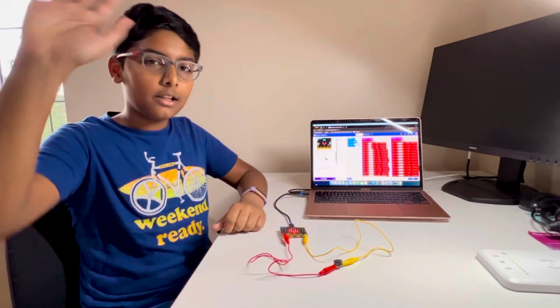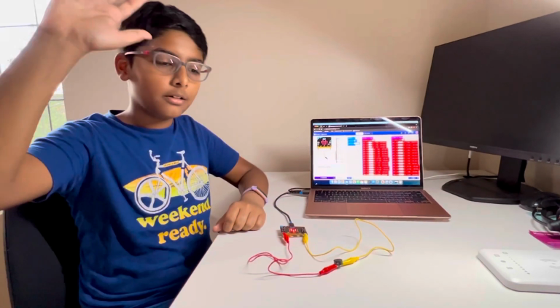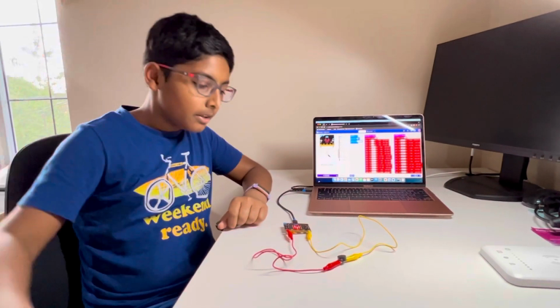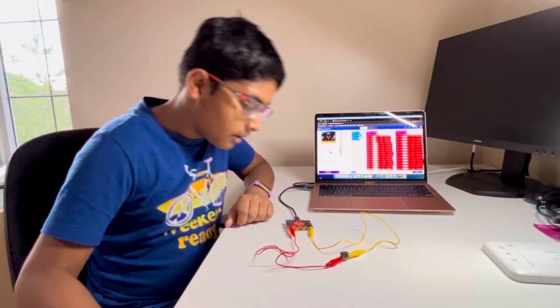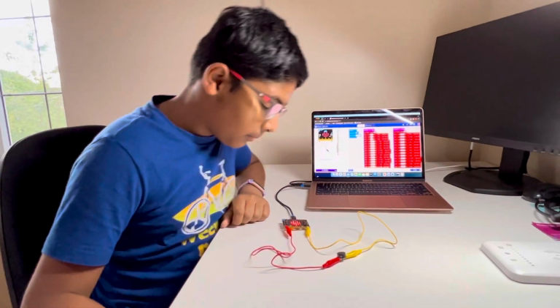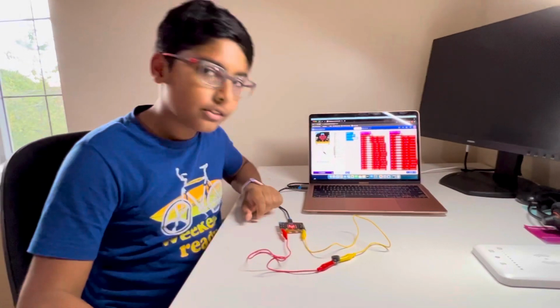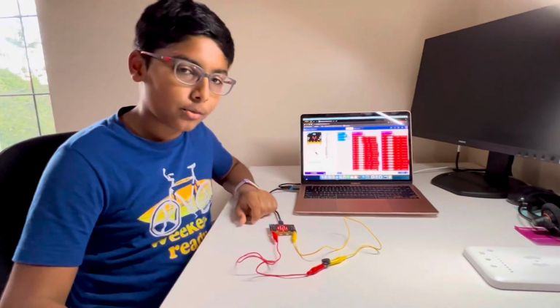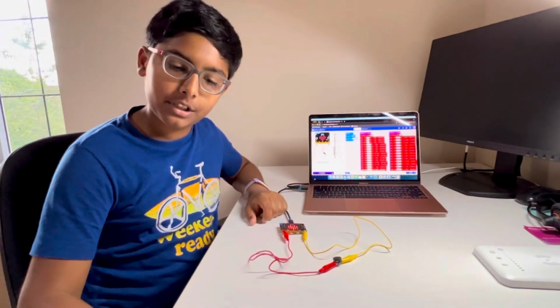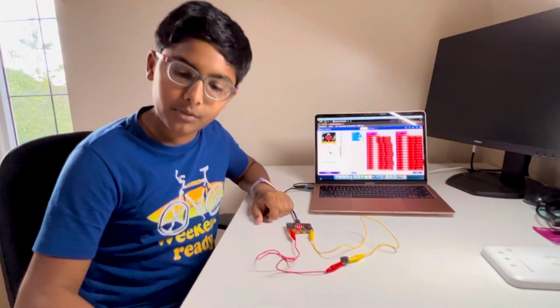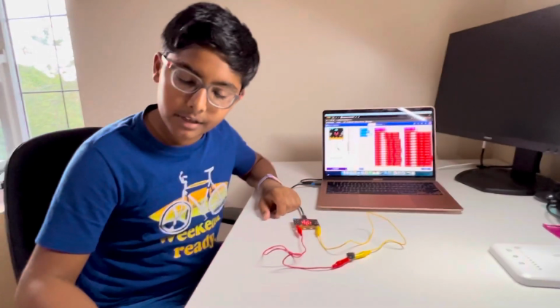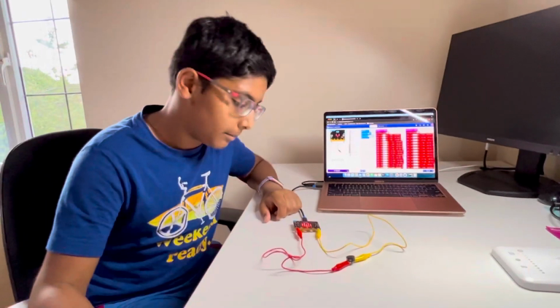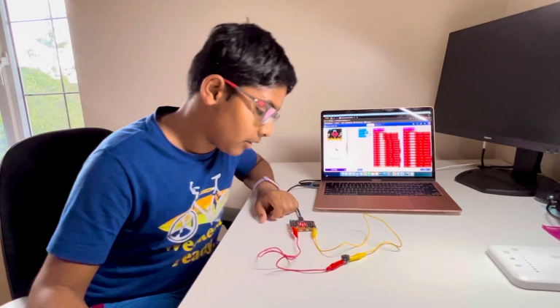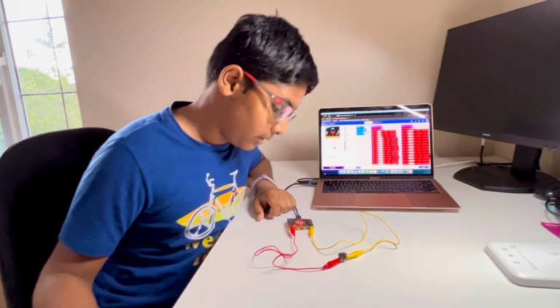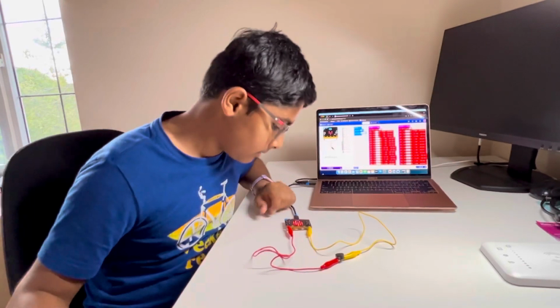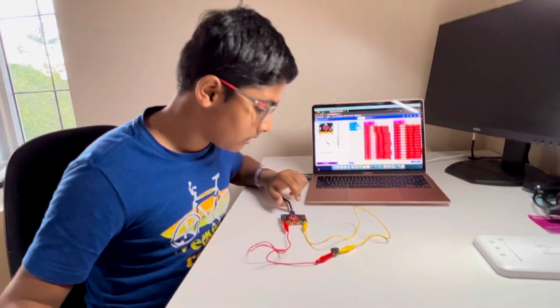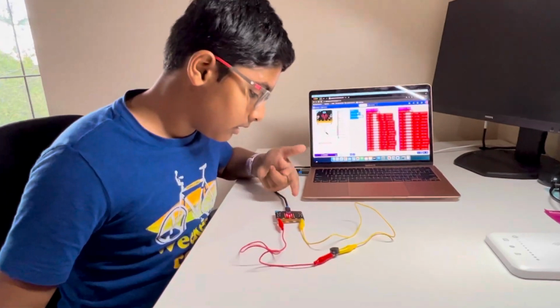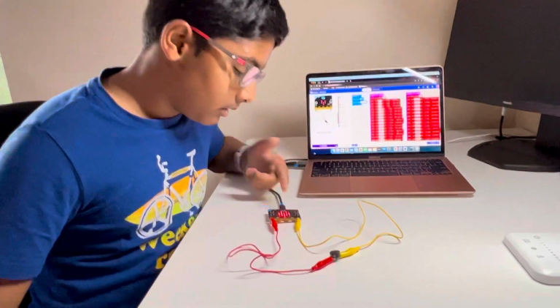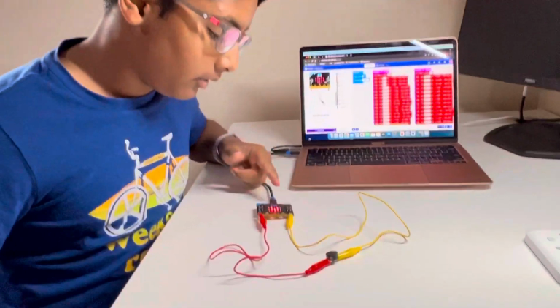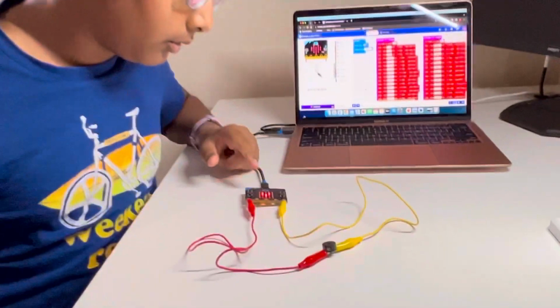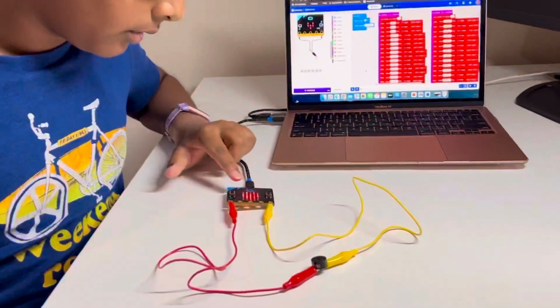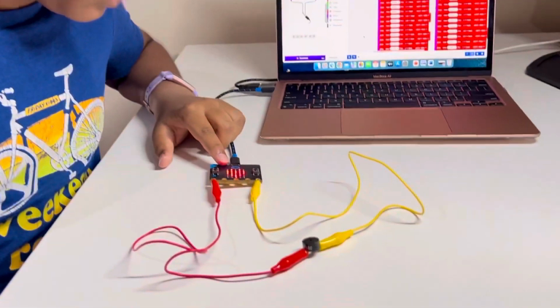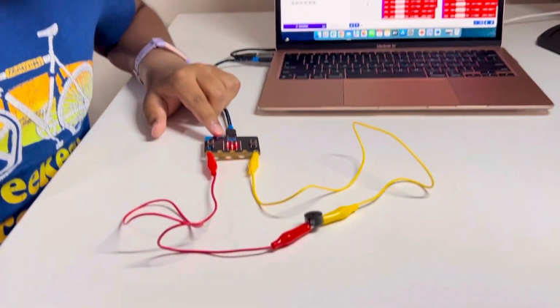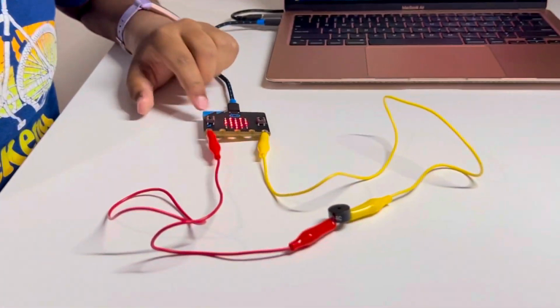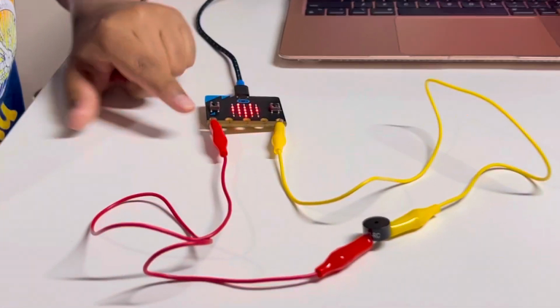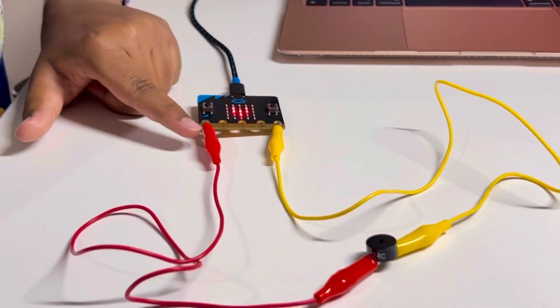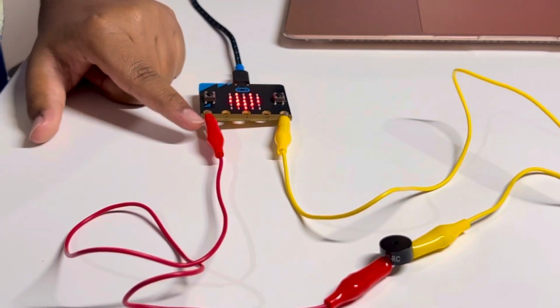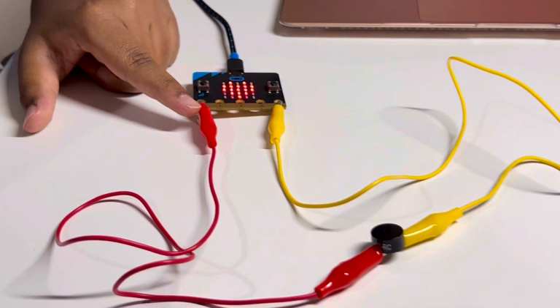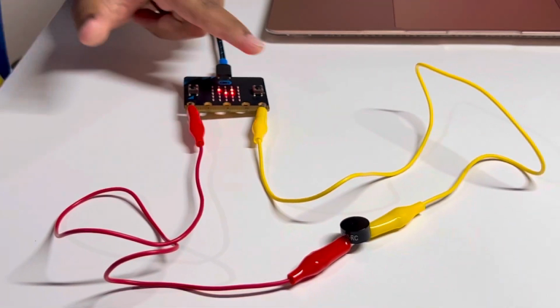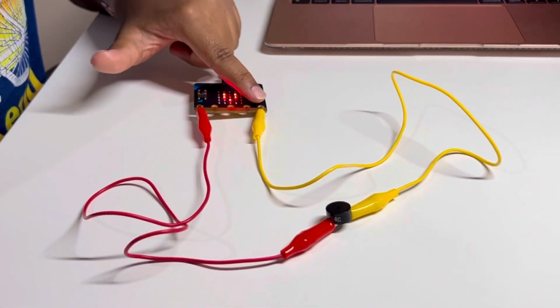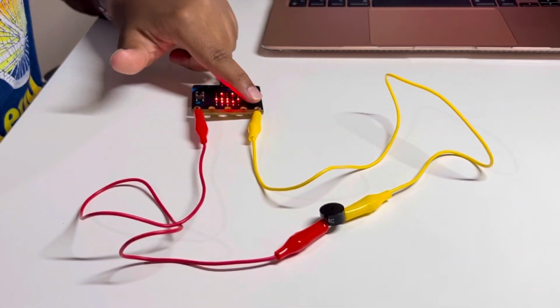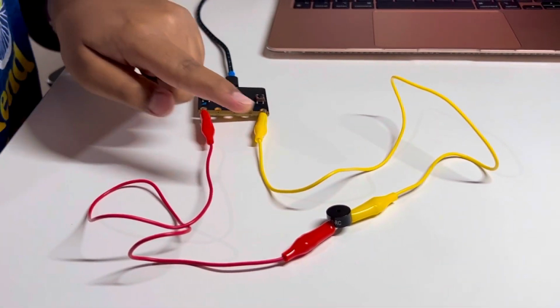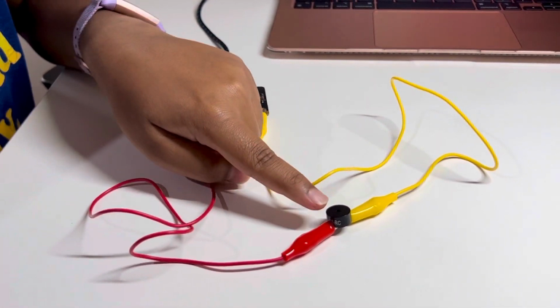Hello! For my Young Scientist project, I have created a demonstration for you. This uses one microbit, two crocodile clips, and one buzzer.